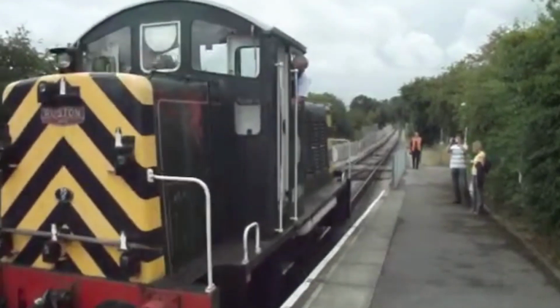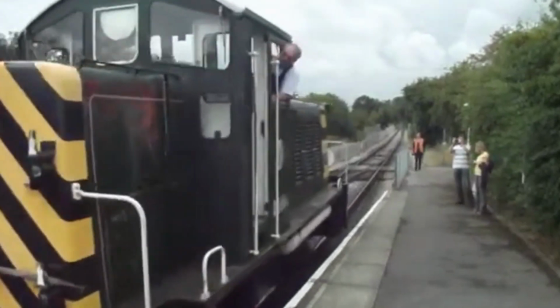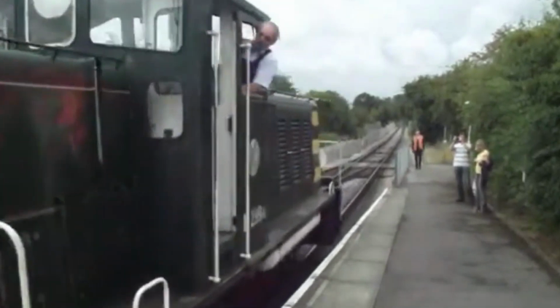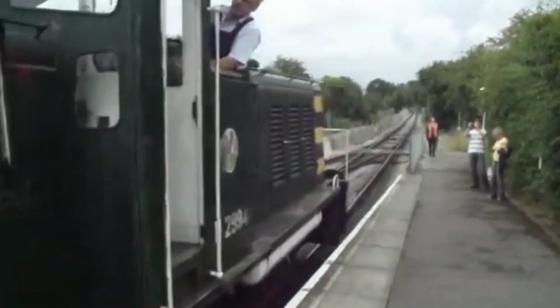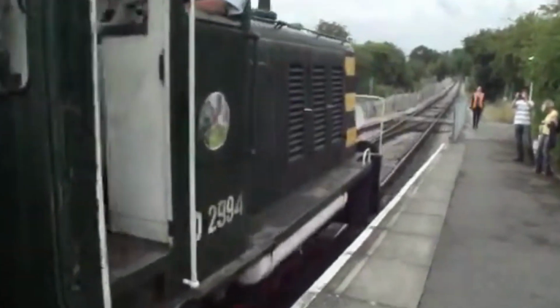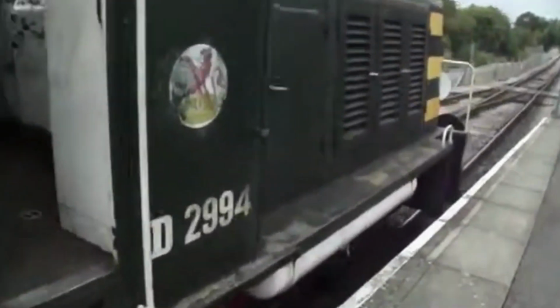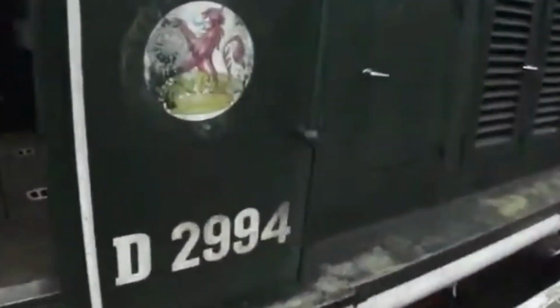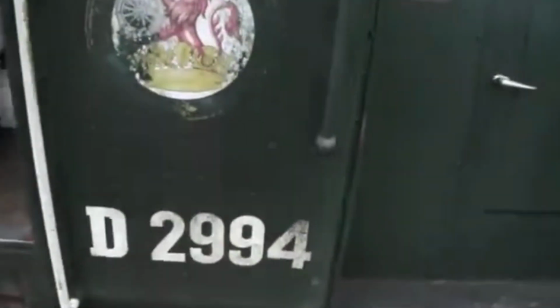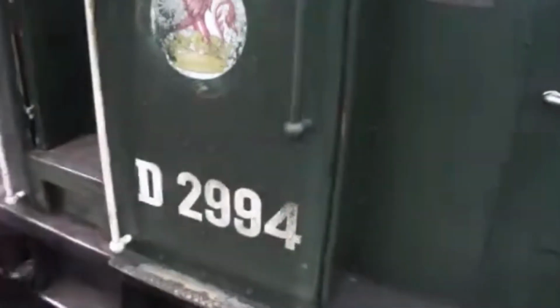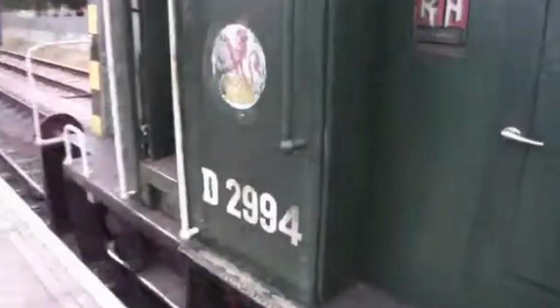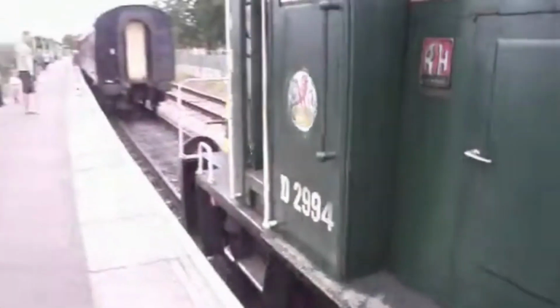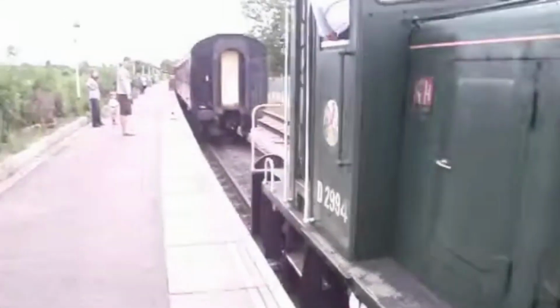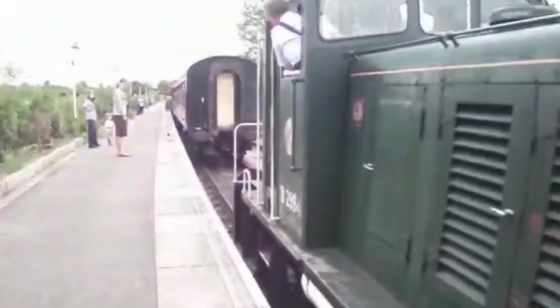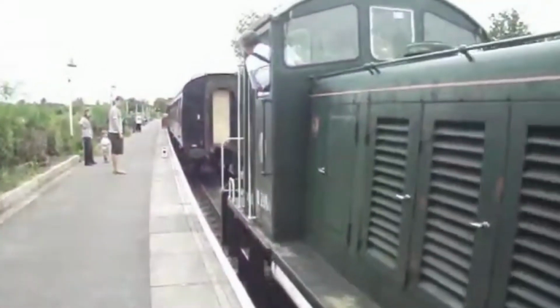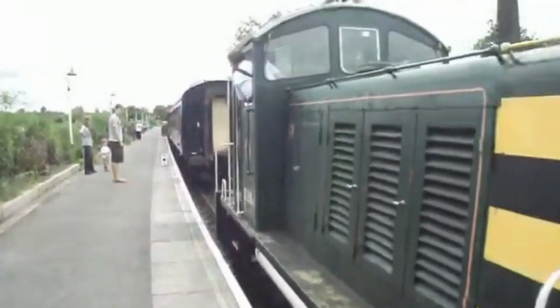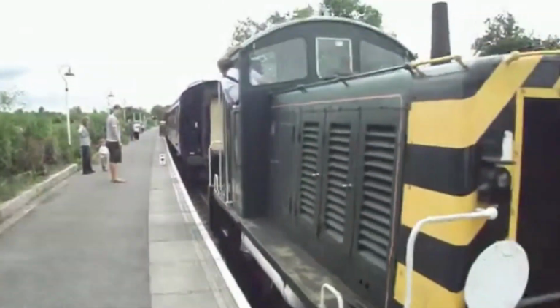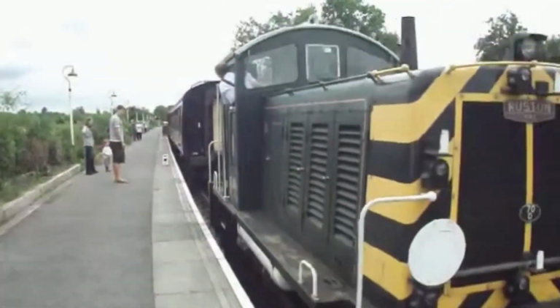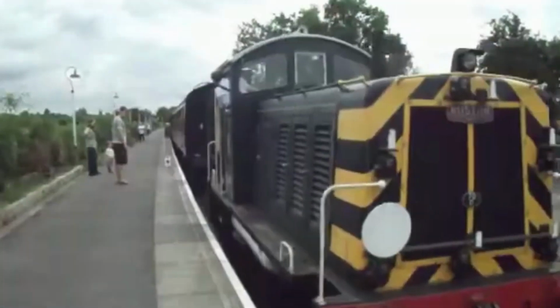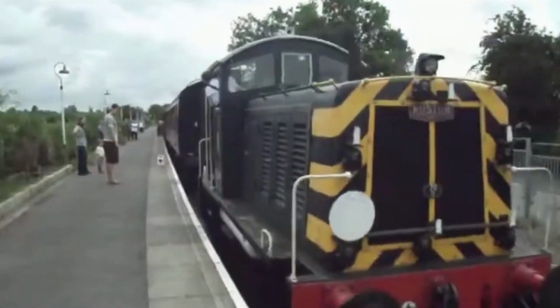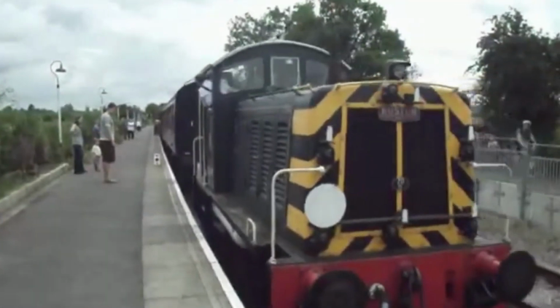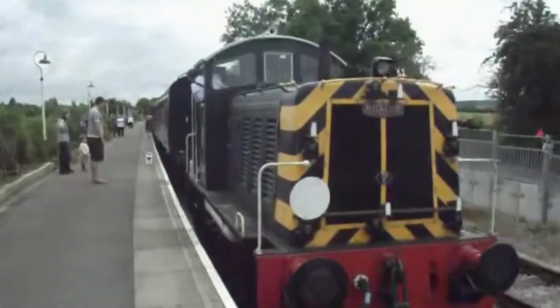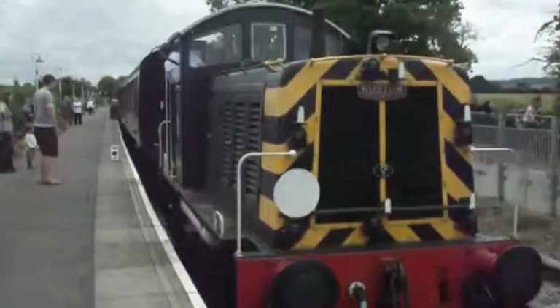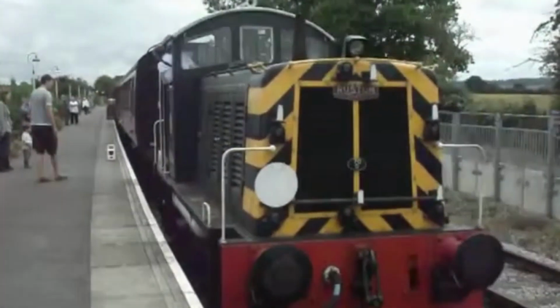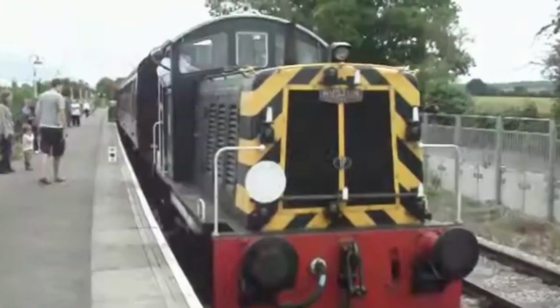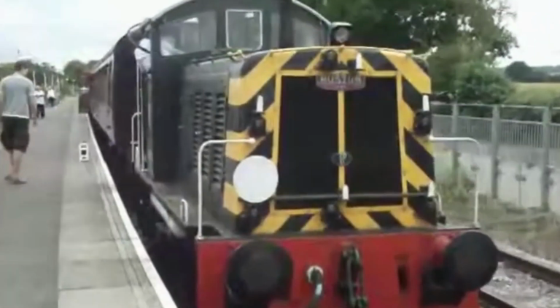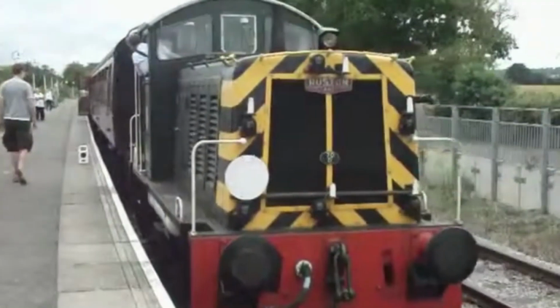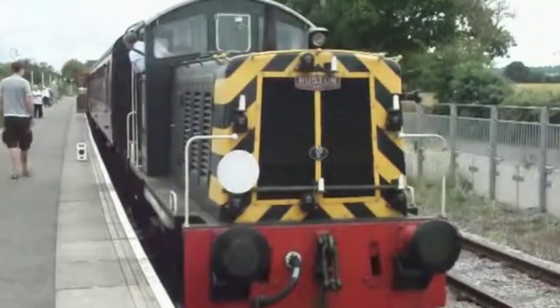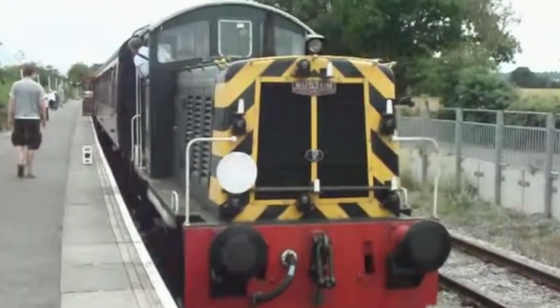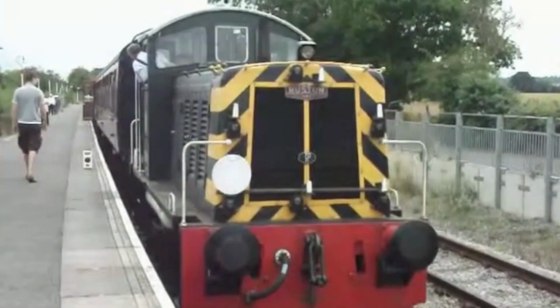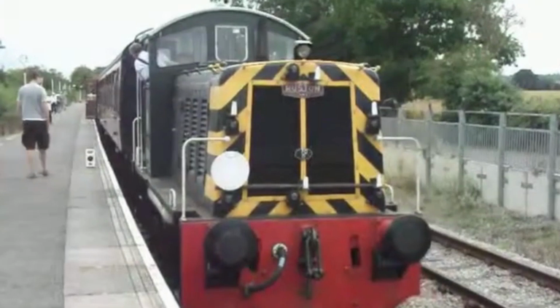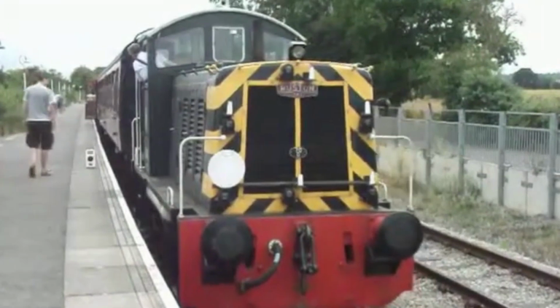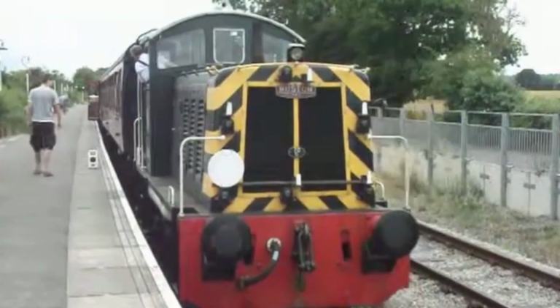If you enjoyed this look at the unique Class 07, please like the video, share it with your fellow rail enthusiasts, and don't forget to subscribe for more deep dives into Britain's railway history.